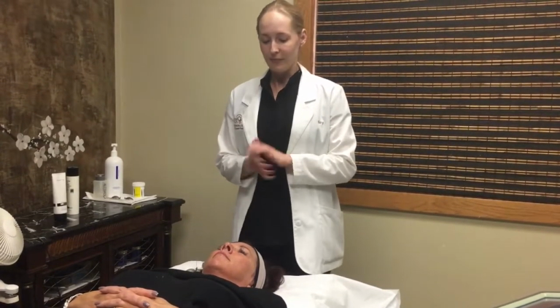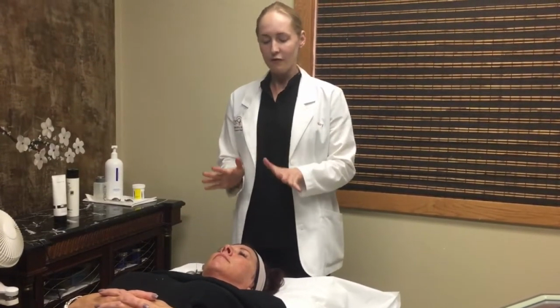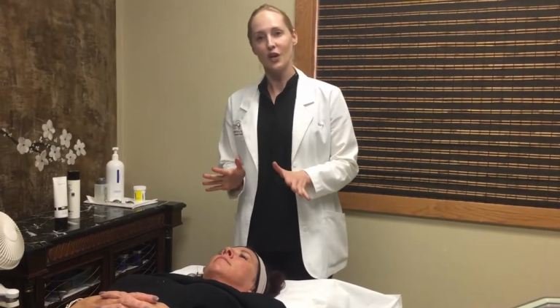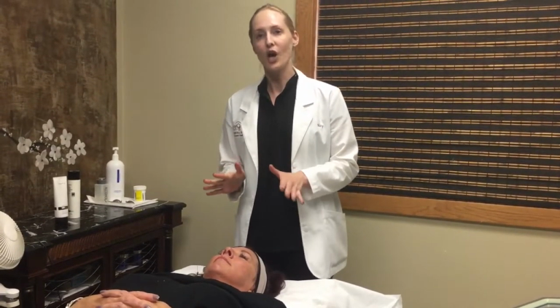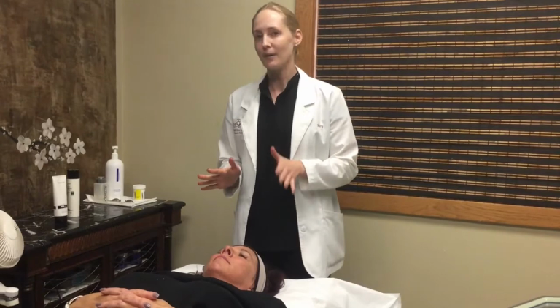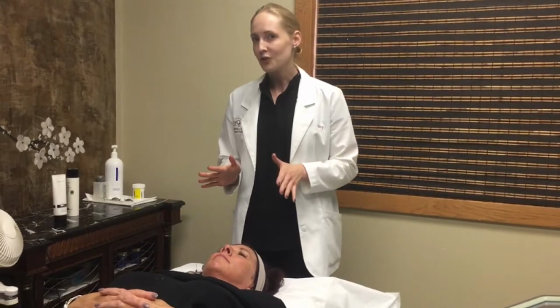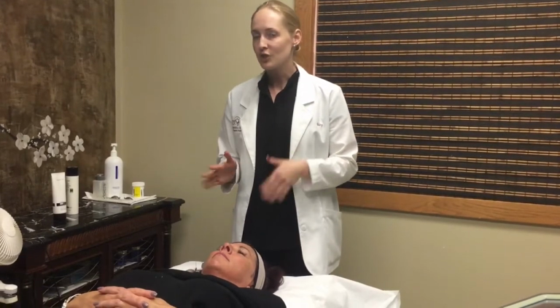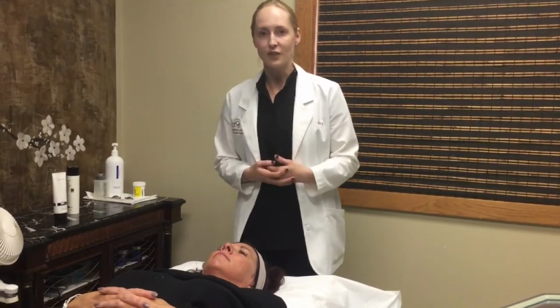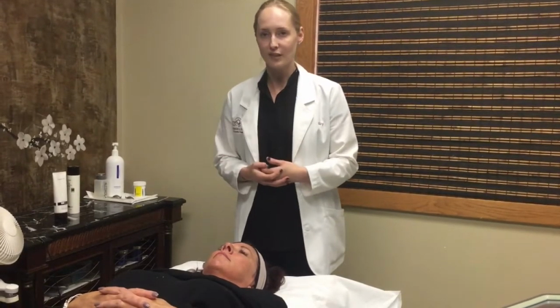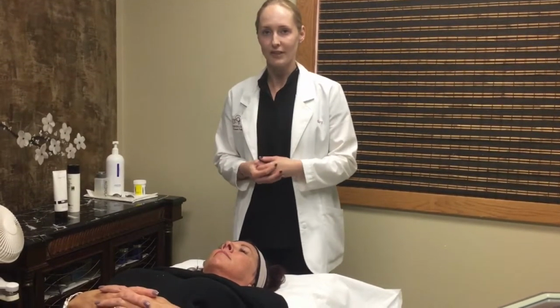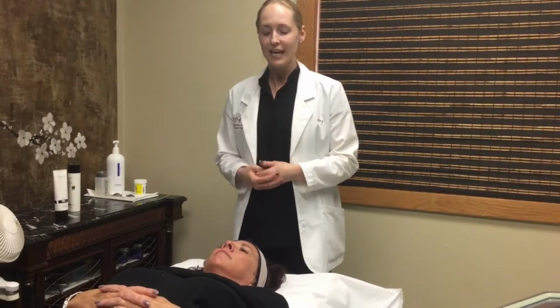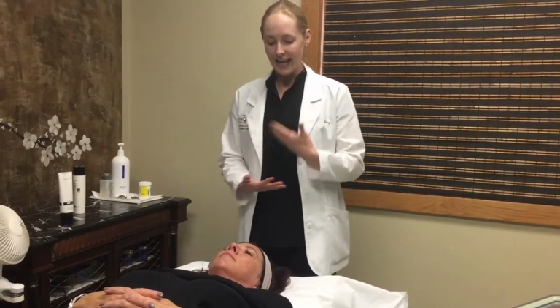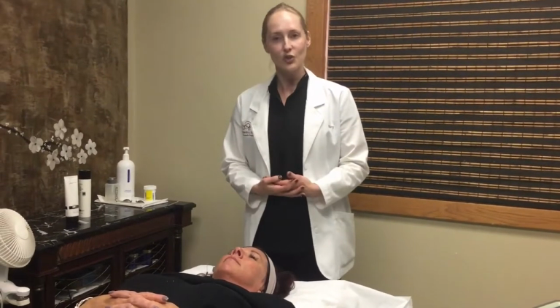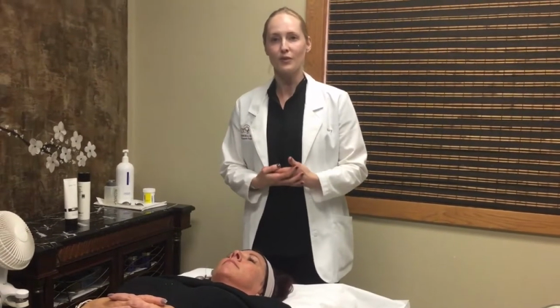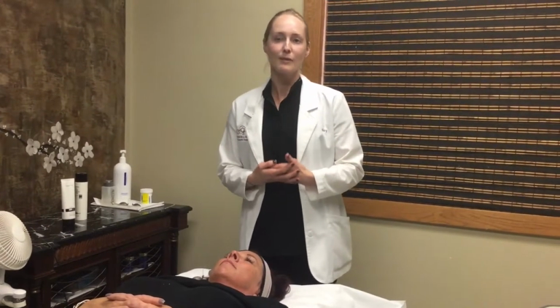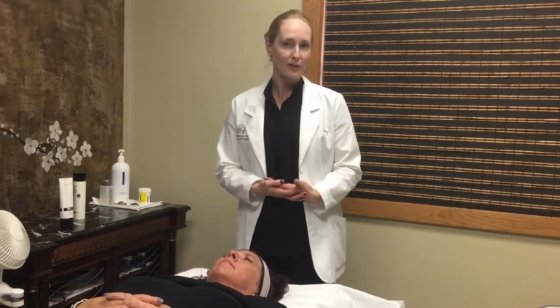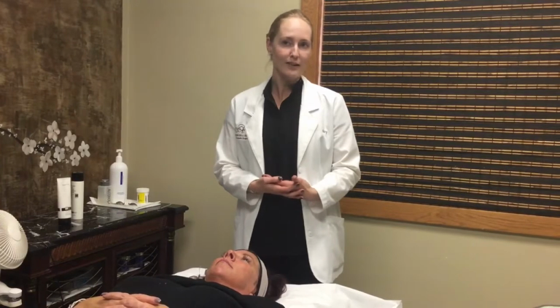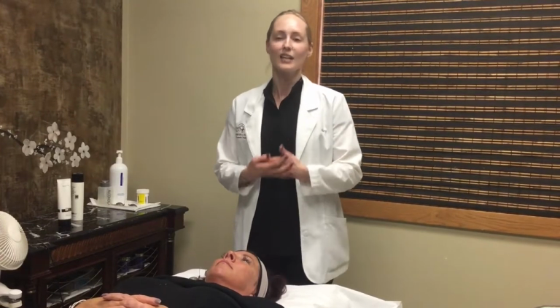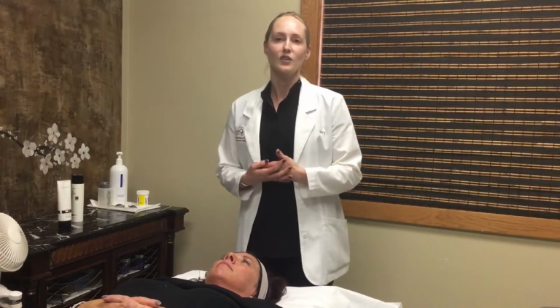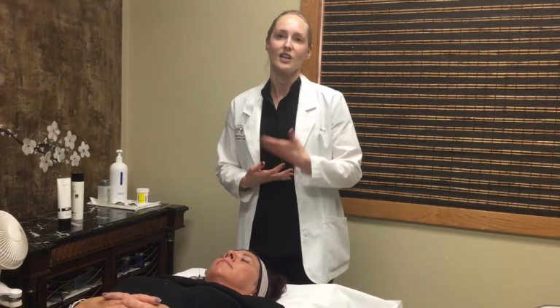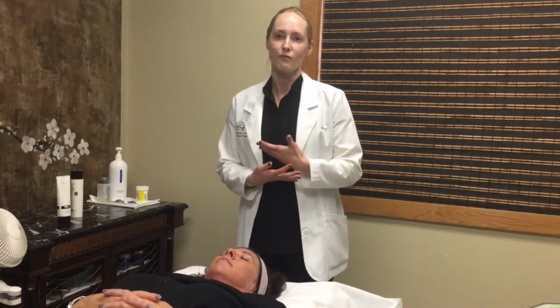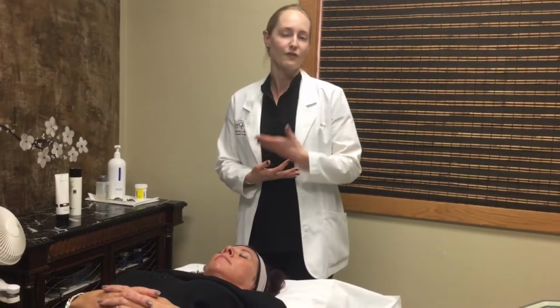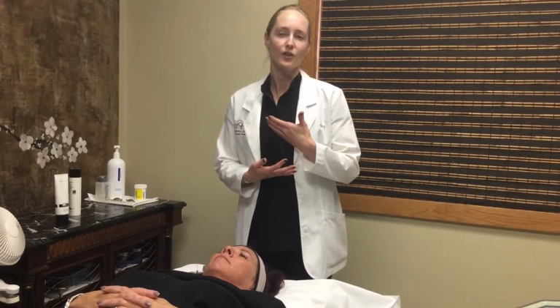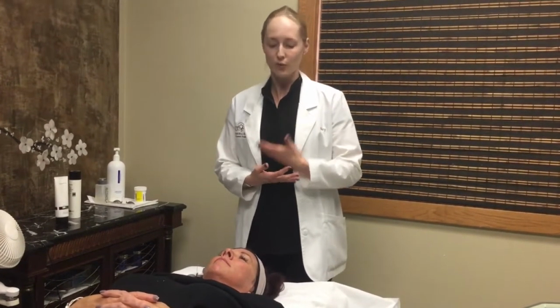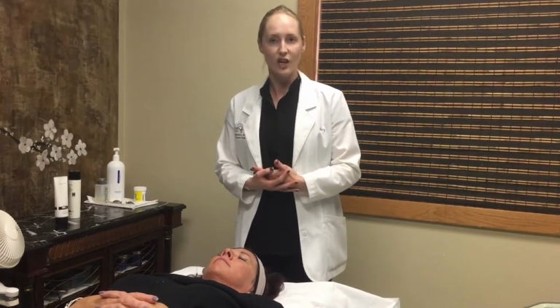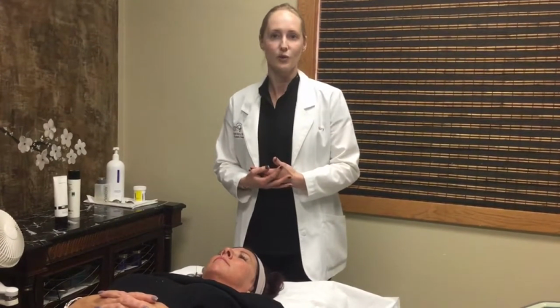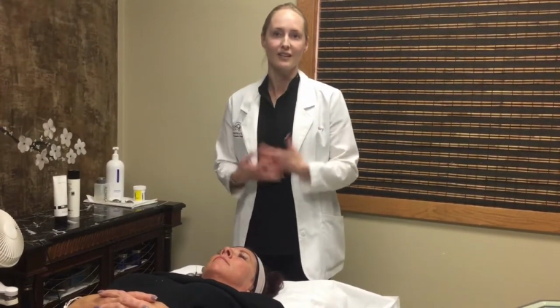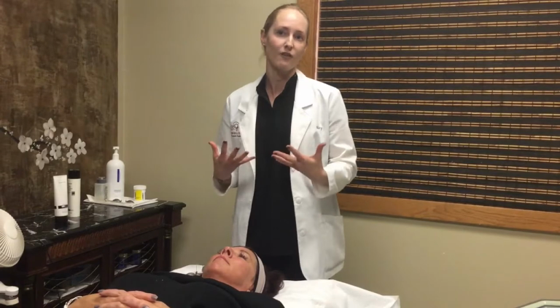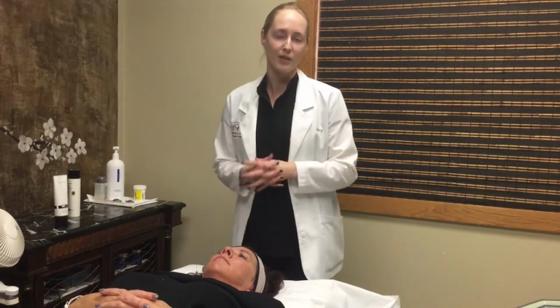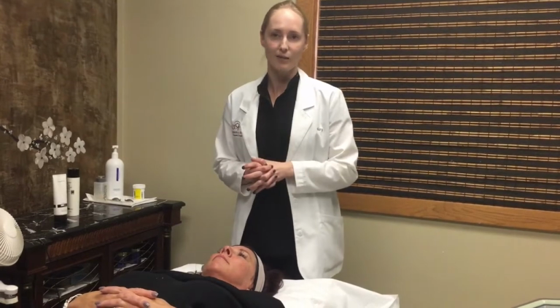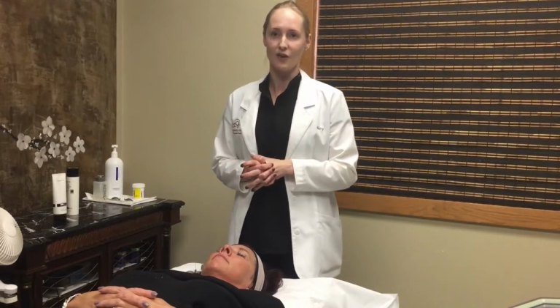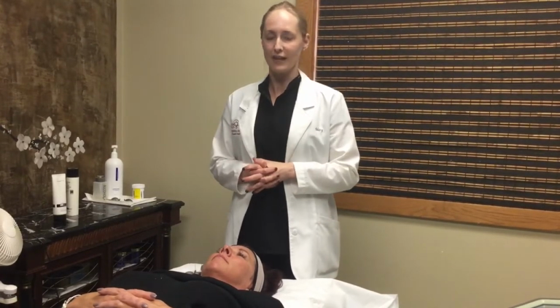The photo facial is also called an IPL treatment, which stands for intense pulse light. It treats sun-damaged brown spots as well as redness, facial vessels, rosacea, and those sorts of things that aggravate people on a daily basis on their face.